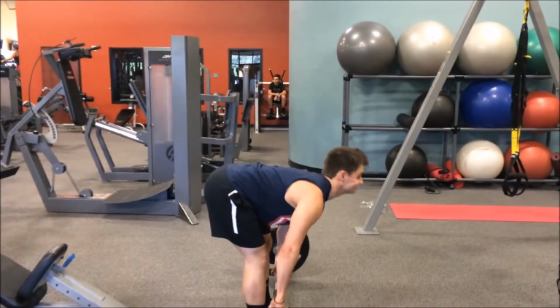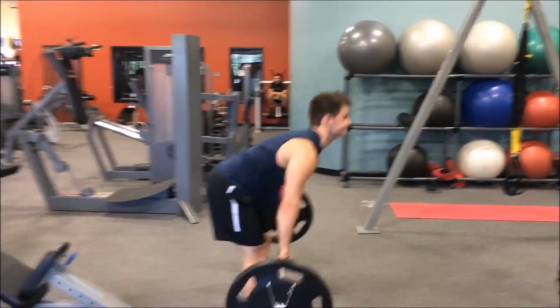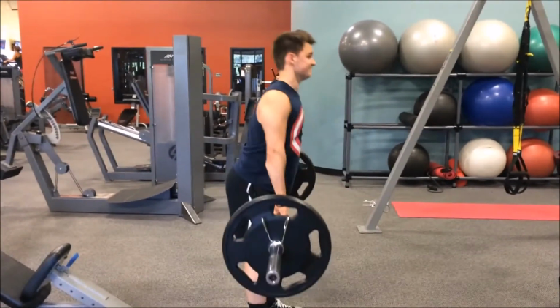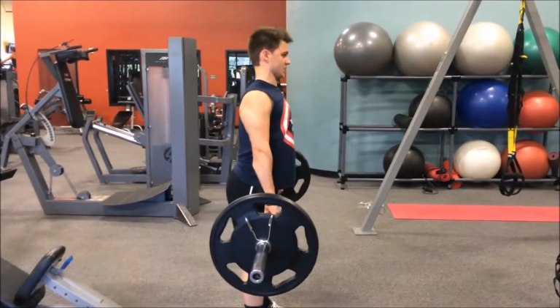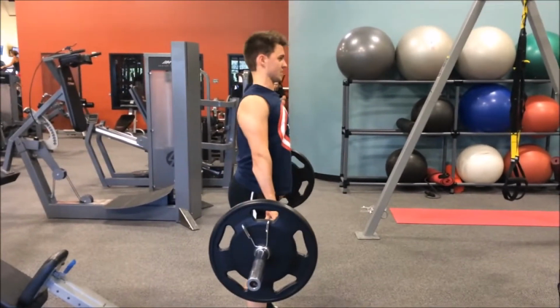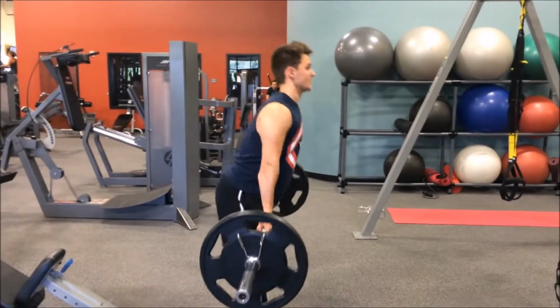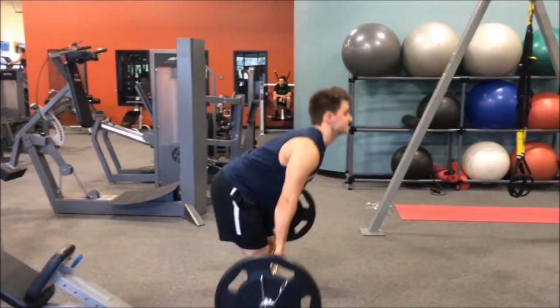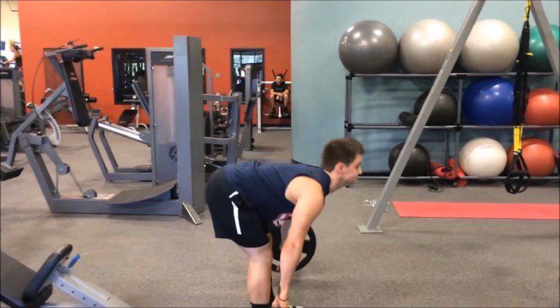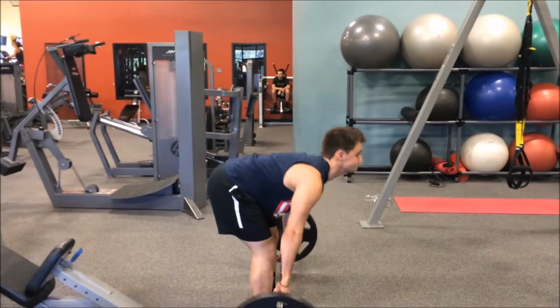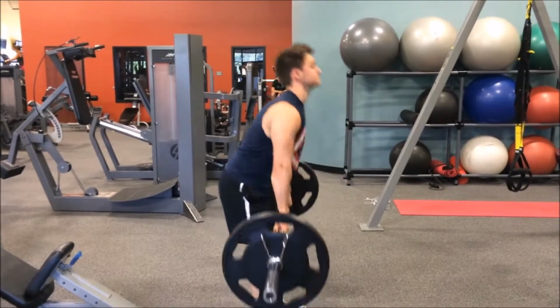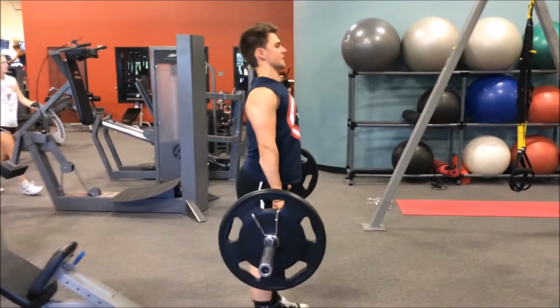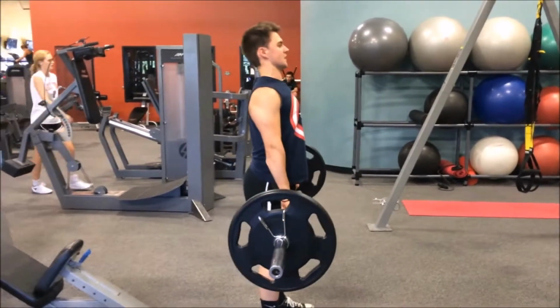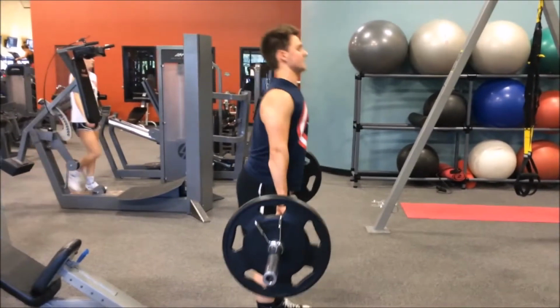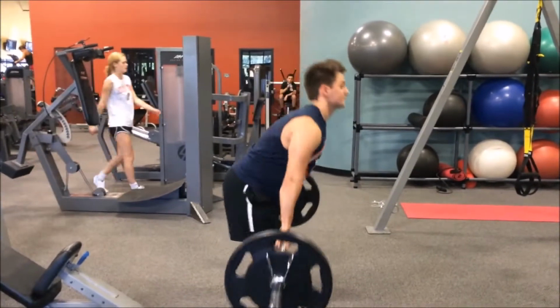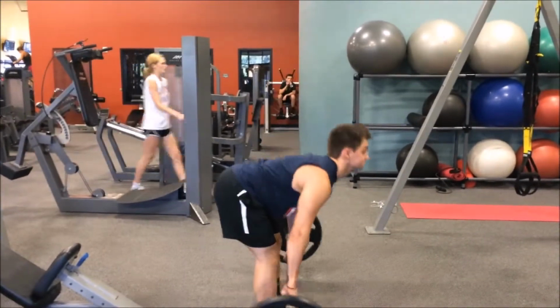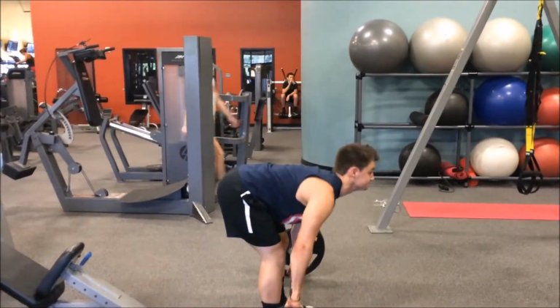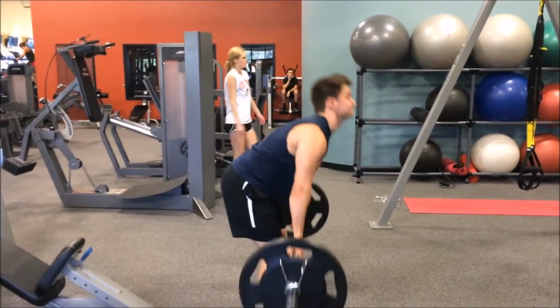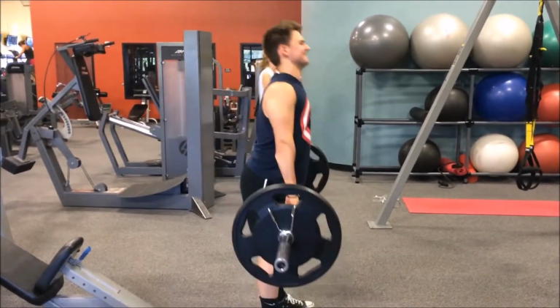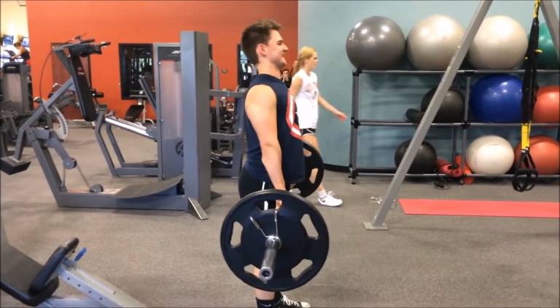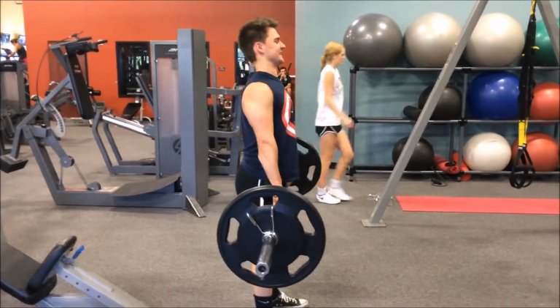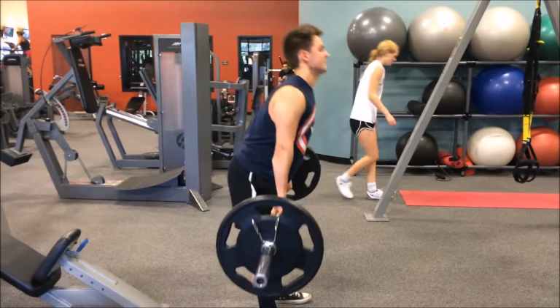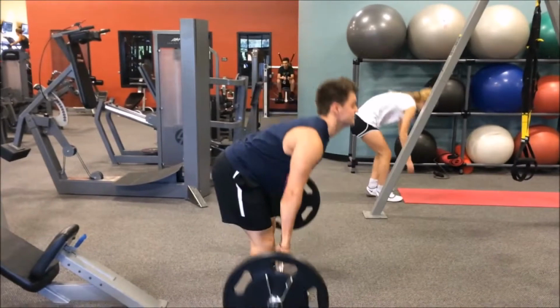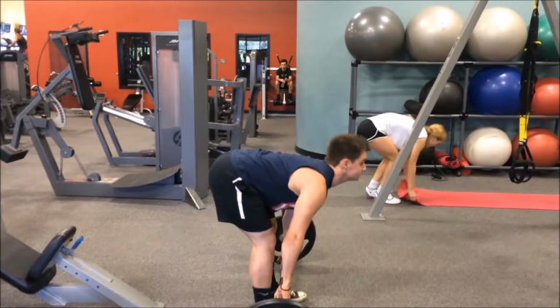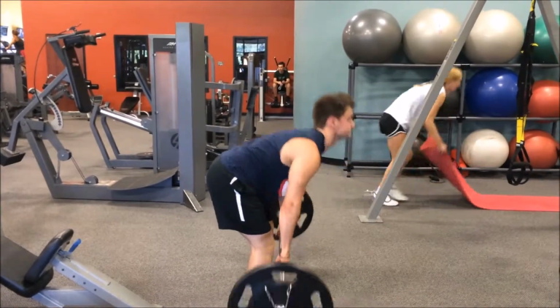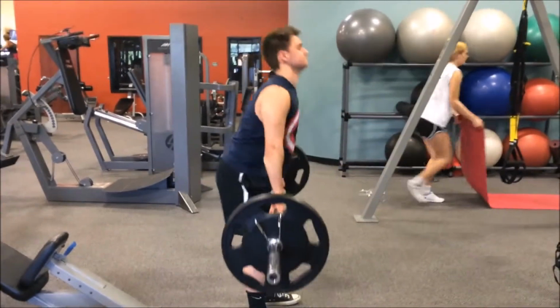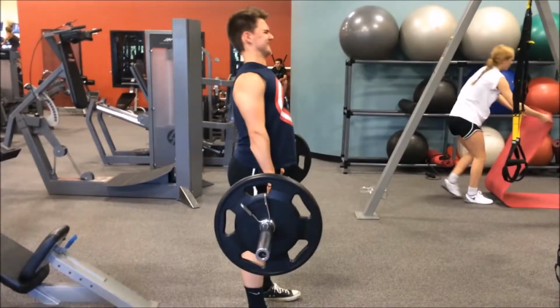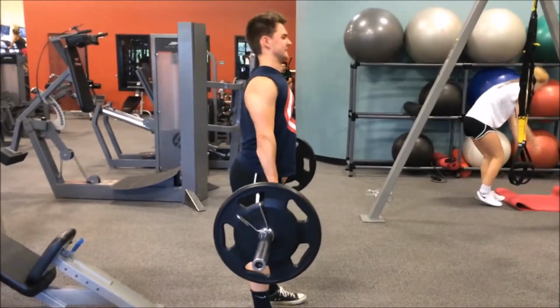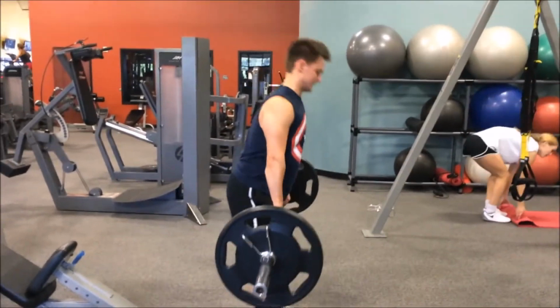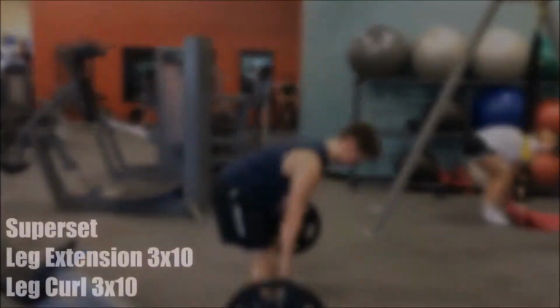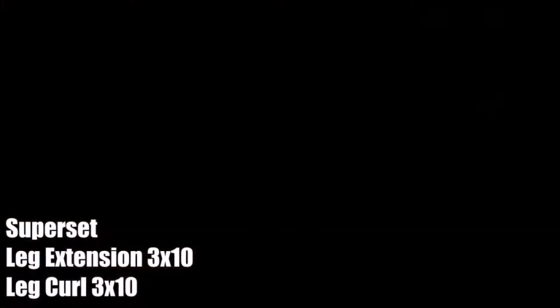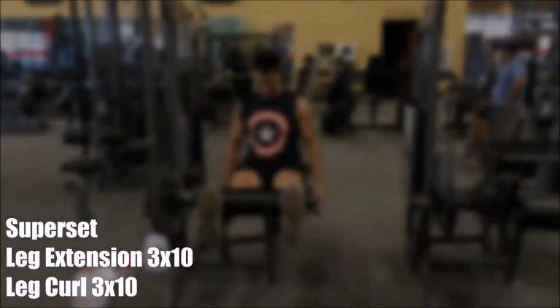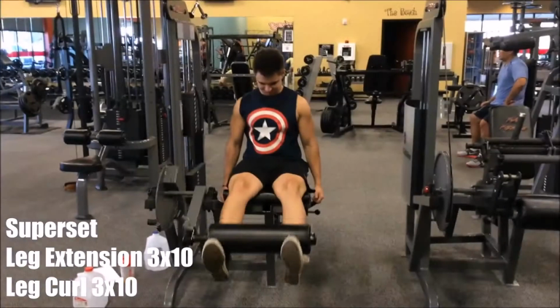It's basically a regular deadlift, except you only pivot at your hips. Do not lock out your knees — you should never lock out your knees for anything fitness-related, because that's just a great way to hurt yourself.